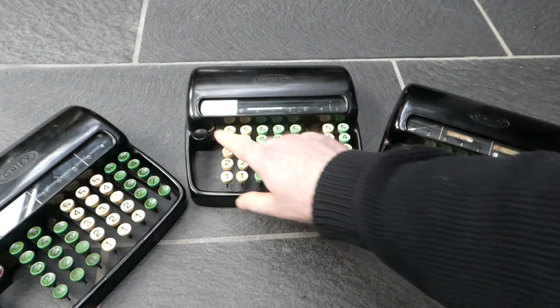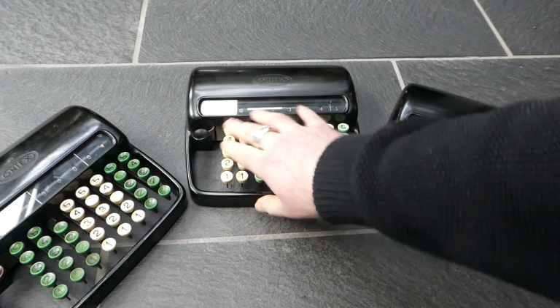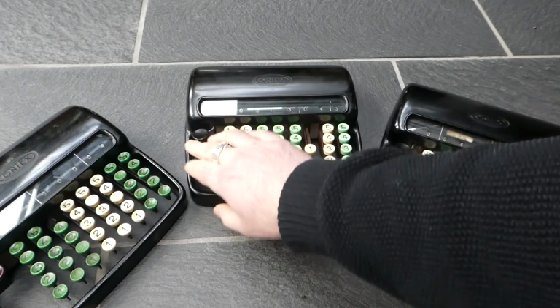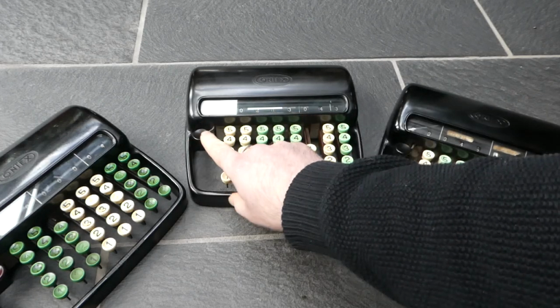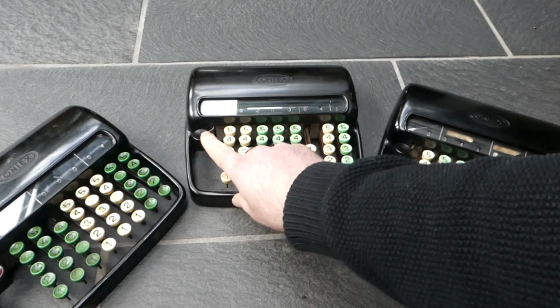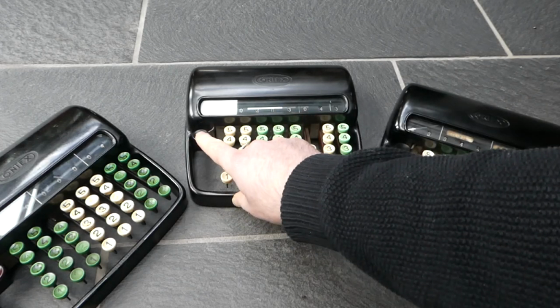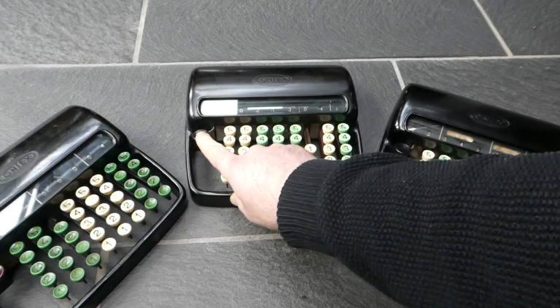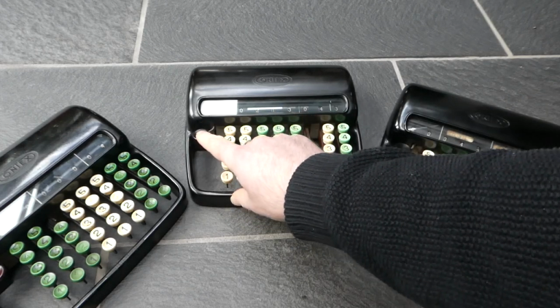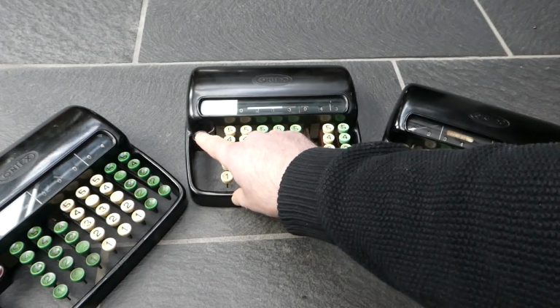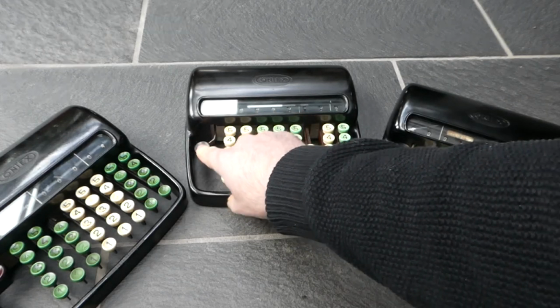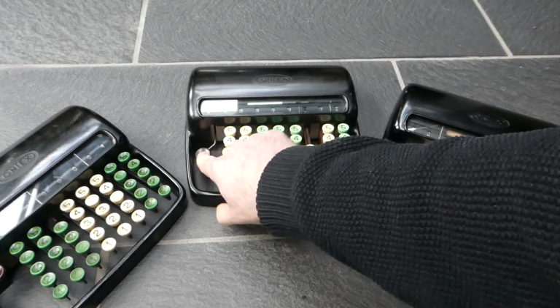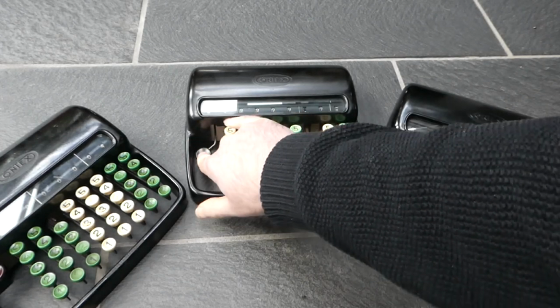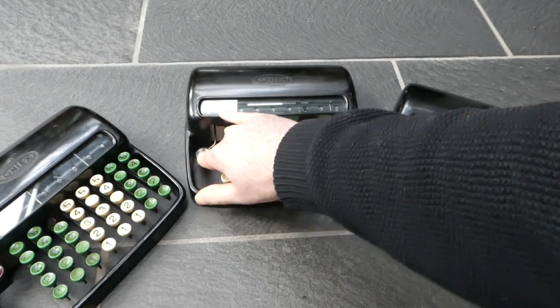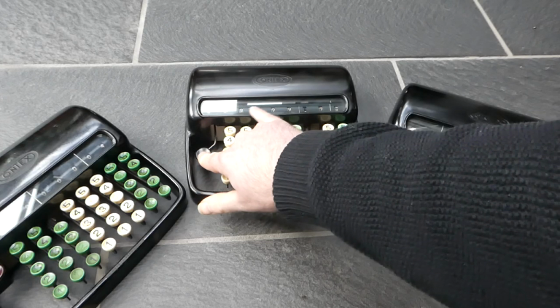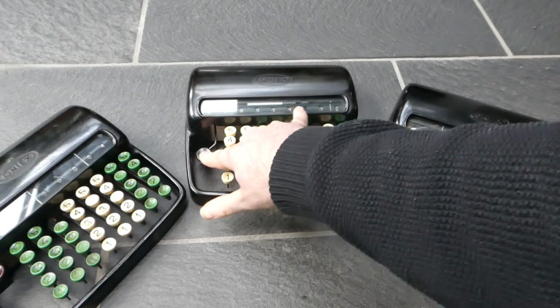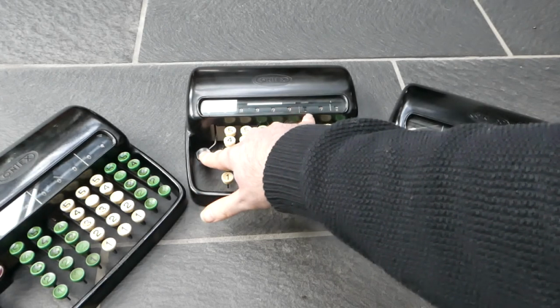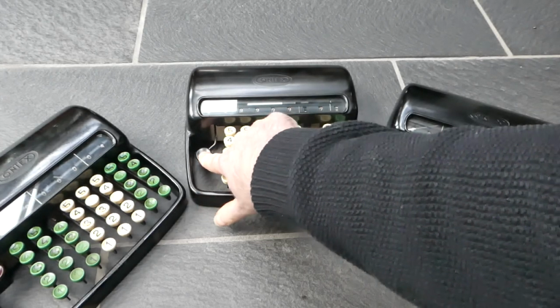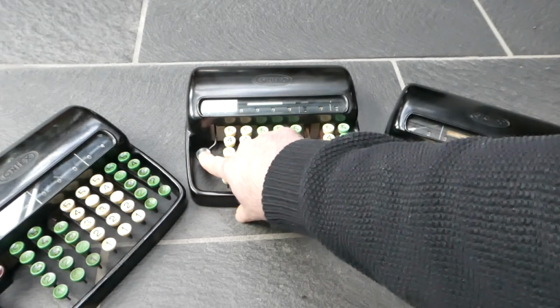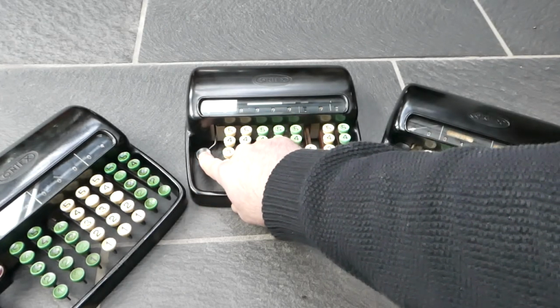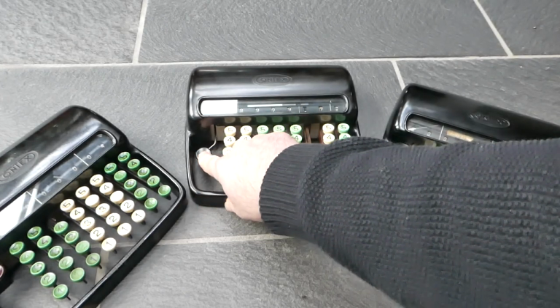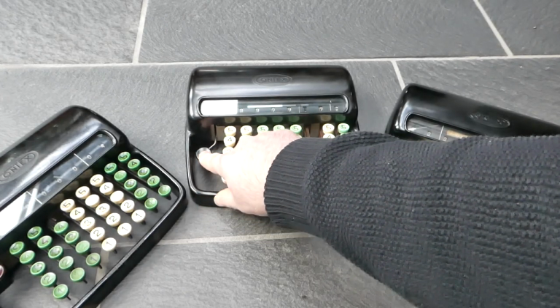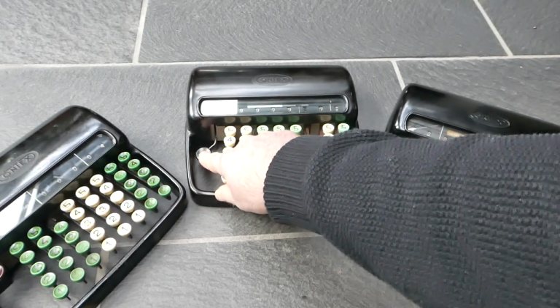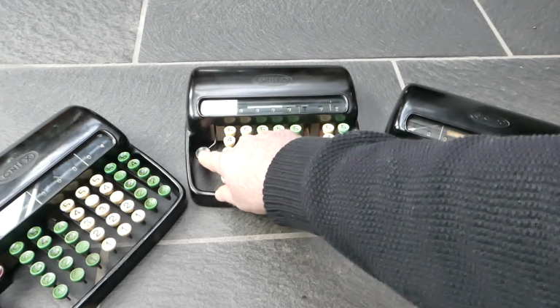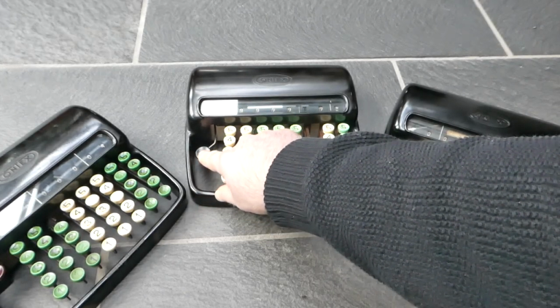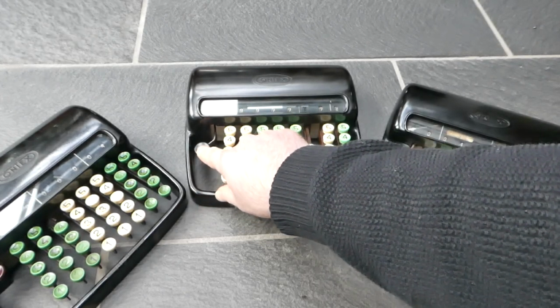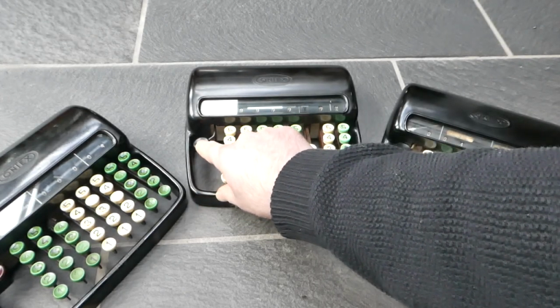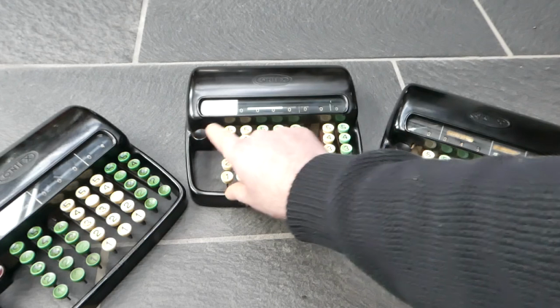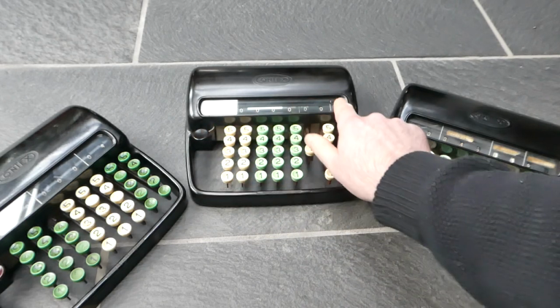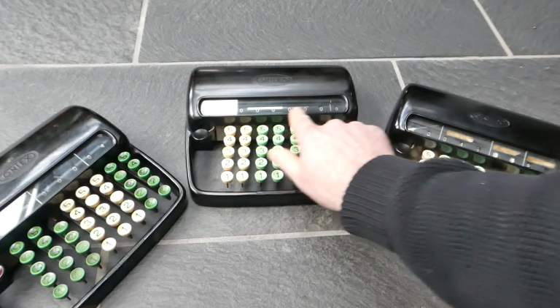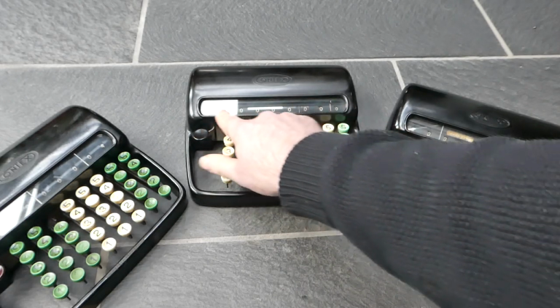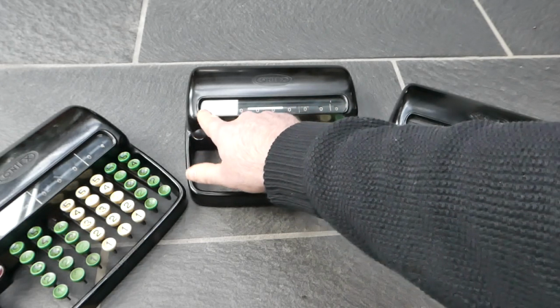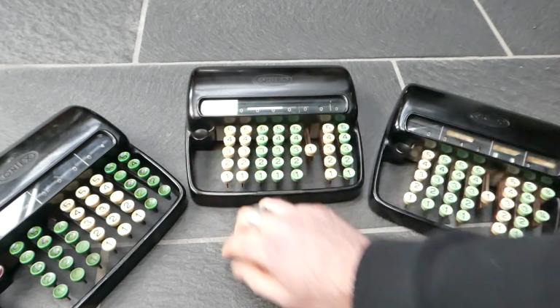When you press the clearing button on the left, it moves all the numbers to their maximum value, and when you release it, it adds one more so that it carries over to zero.